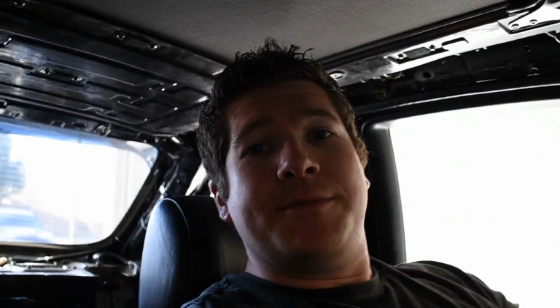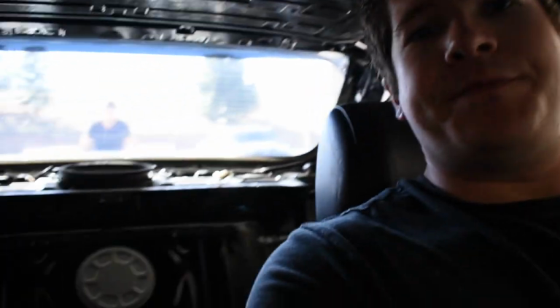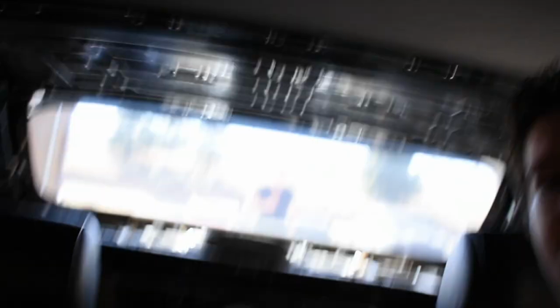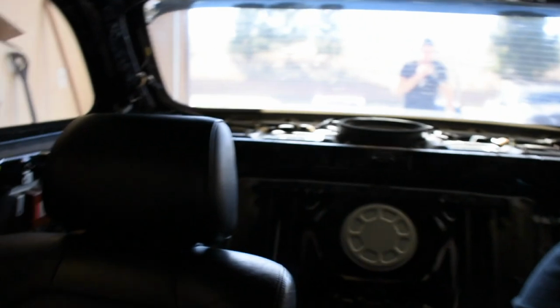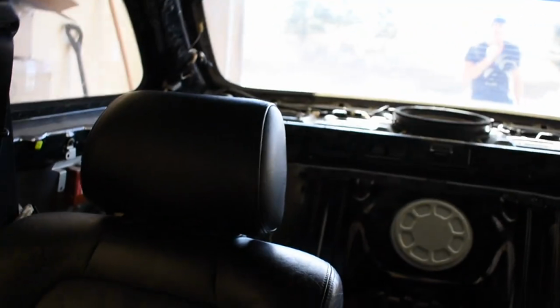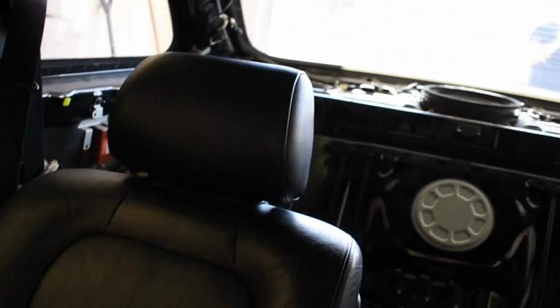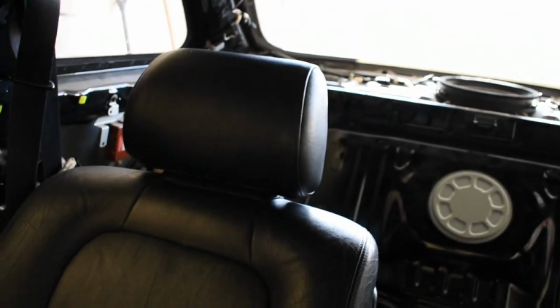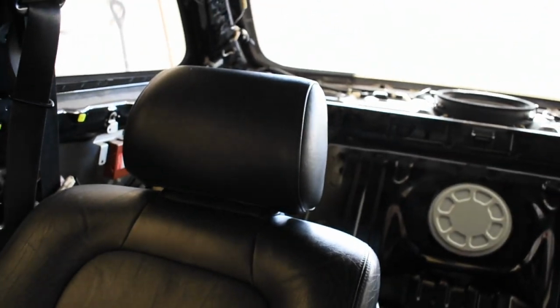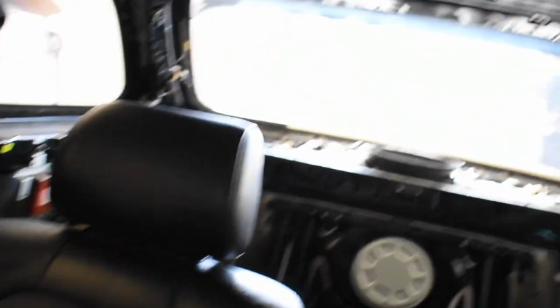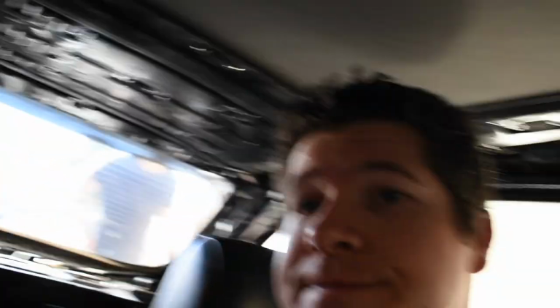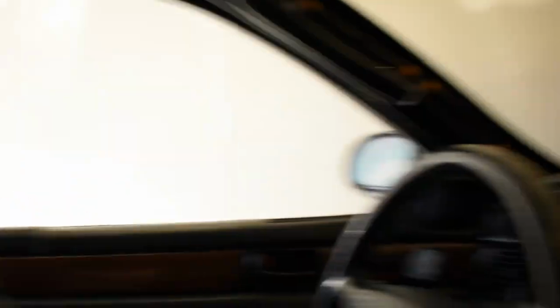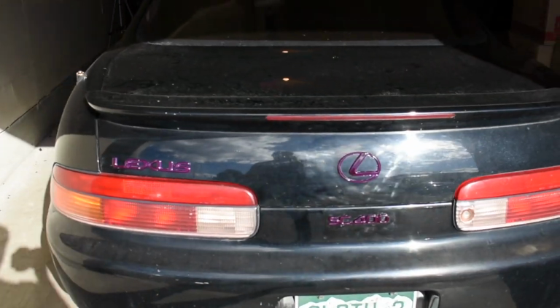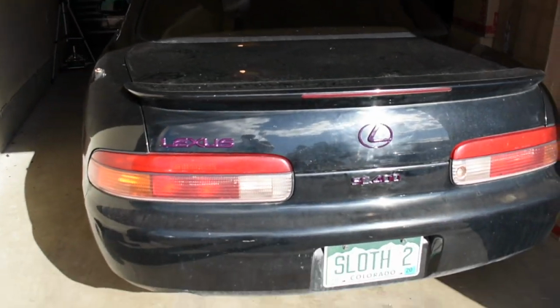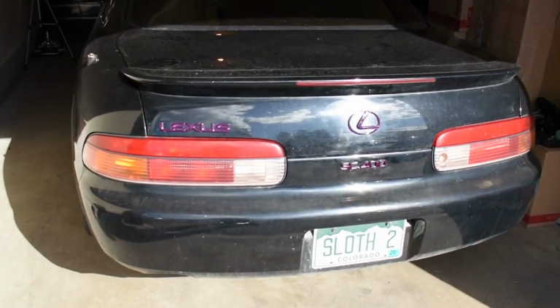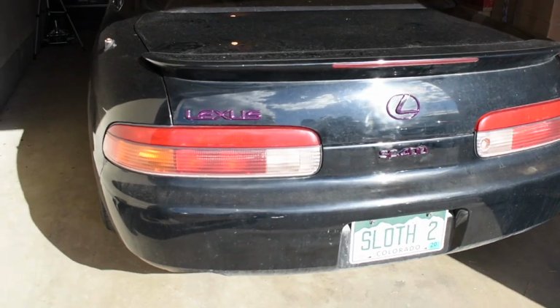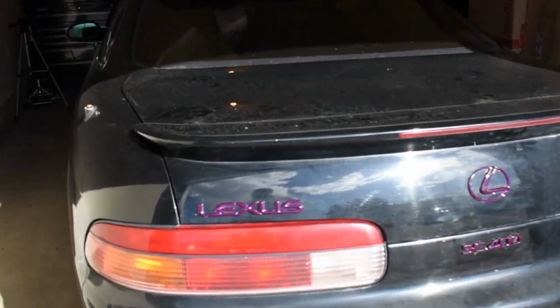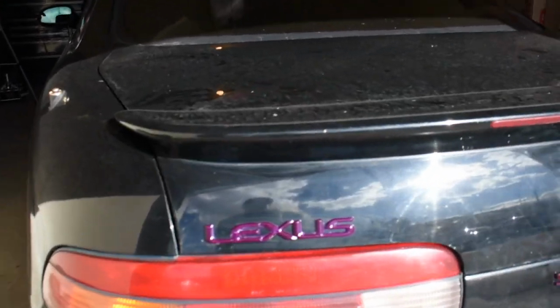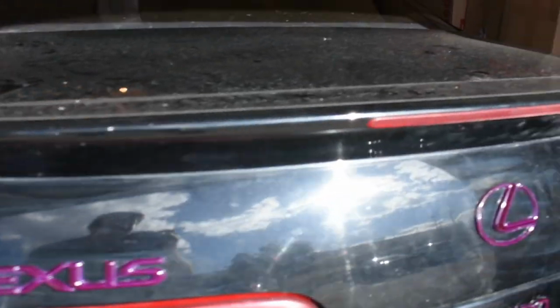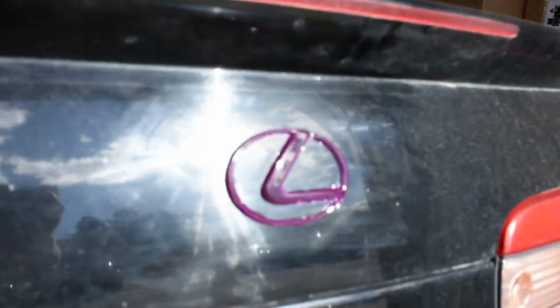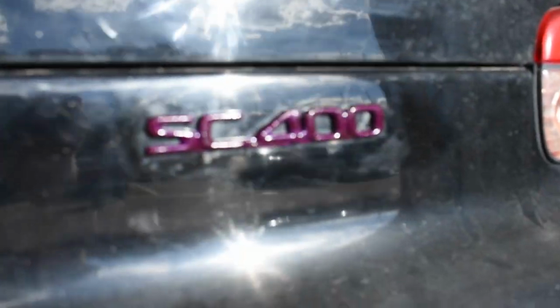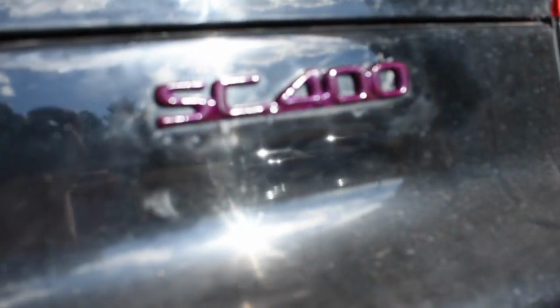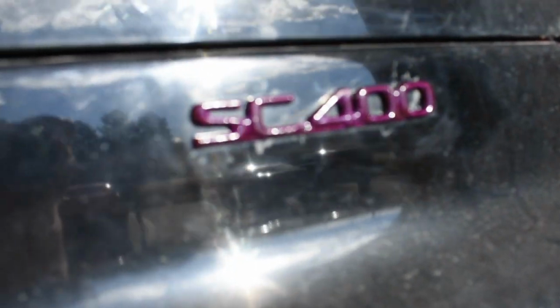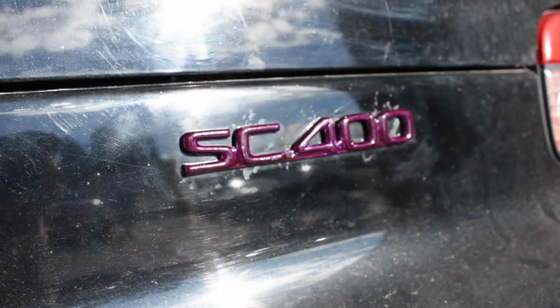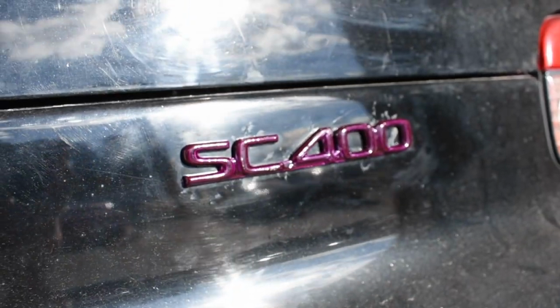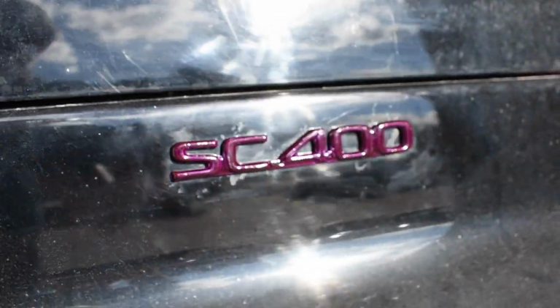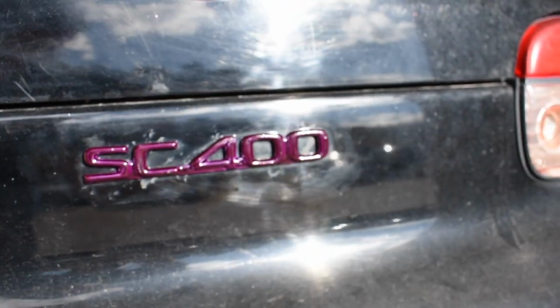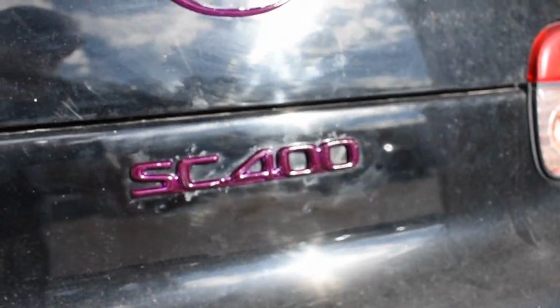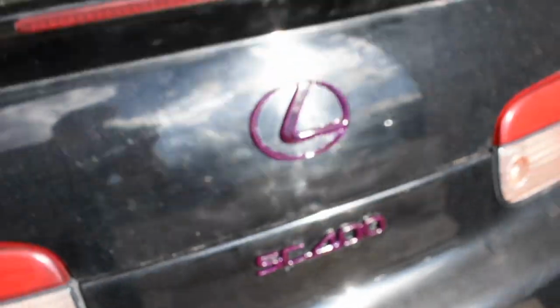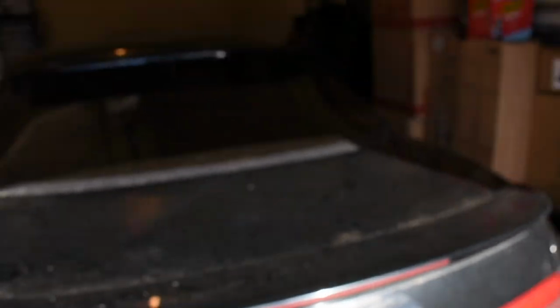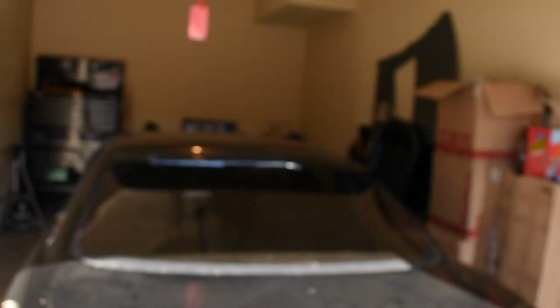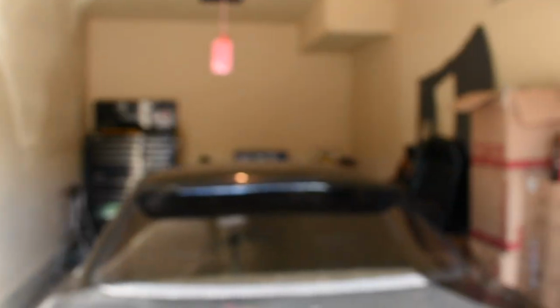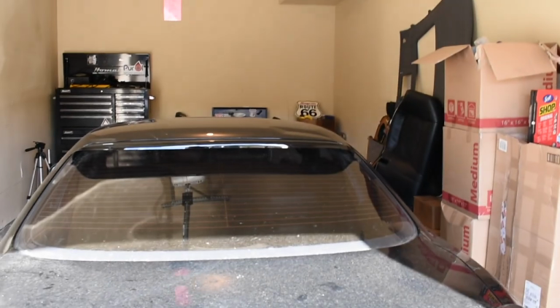I'm going to see if I can pop the visors and stuff back in real quick and wrap this project up for today. Still don't have much headroom — still touching — because of how much this hangs down. Really the next step, if I want to get headroom, is going to be to swap out the sunroof. And the final piece: the purple SC400 logo is on. We're calling it for today.